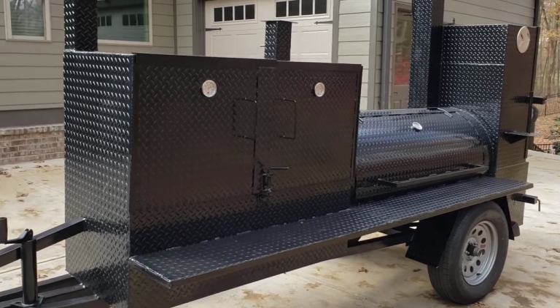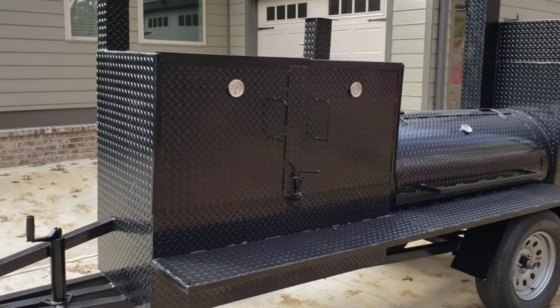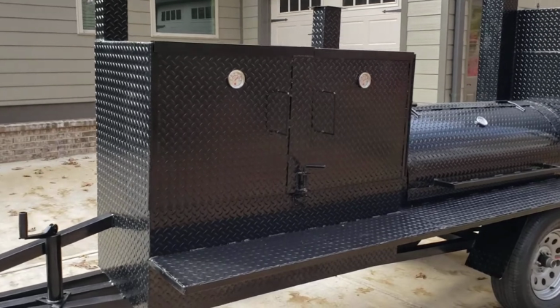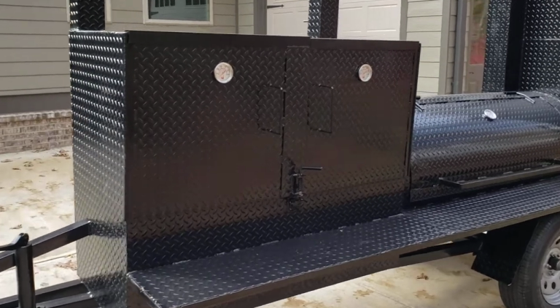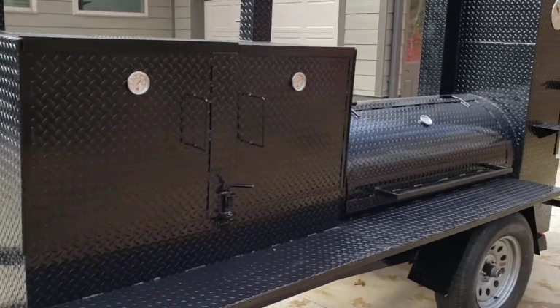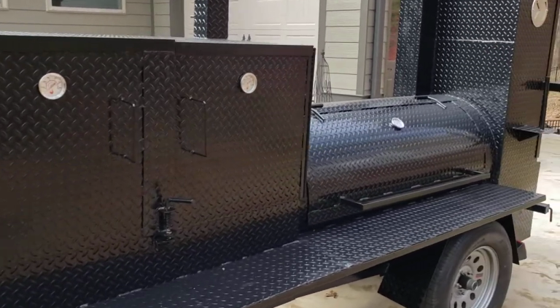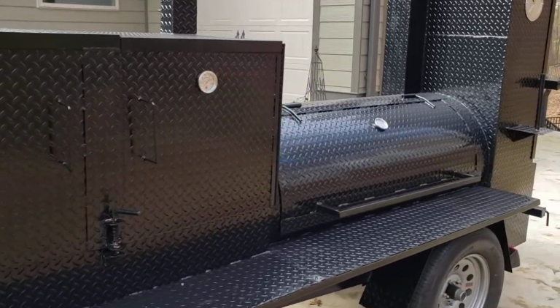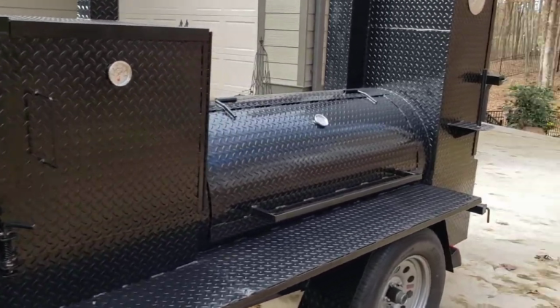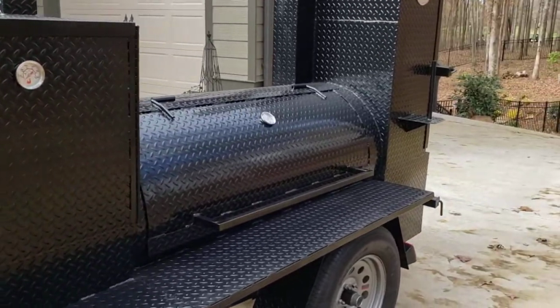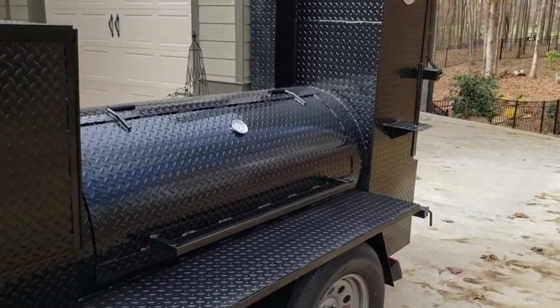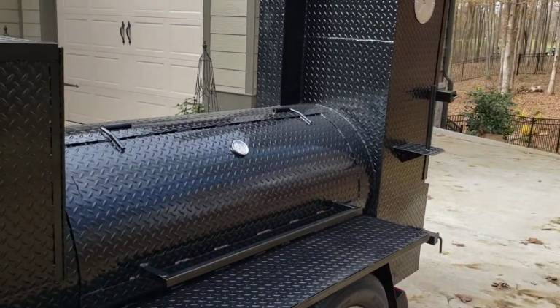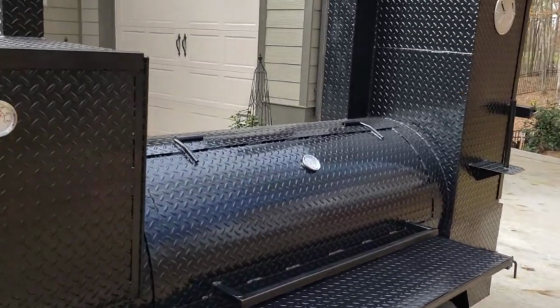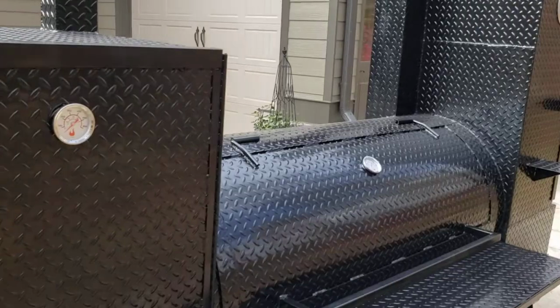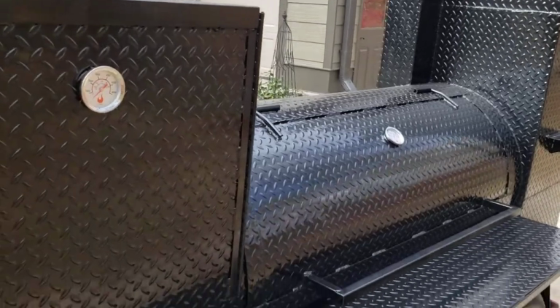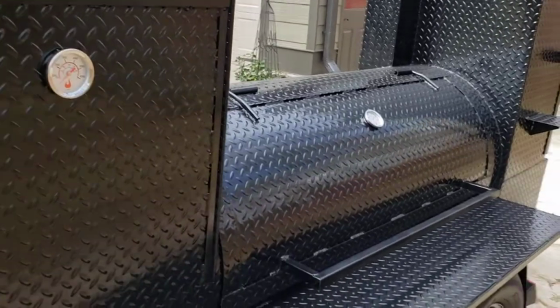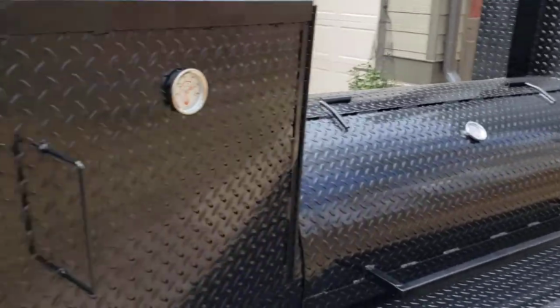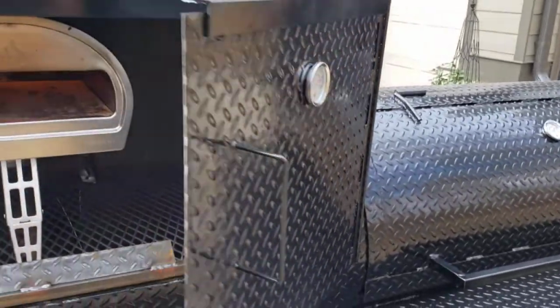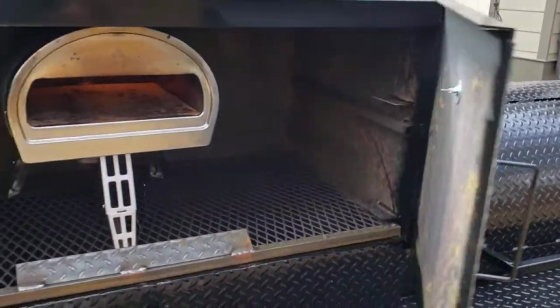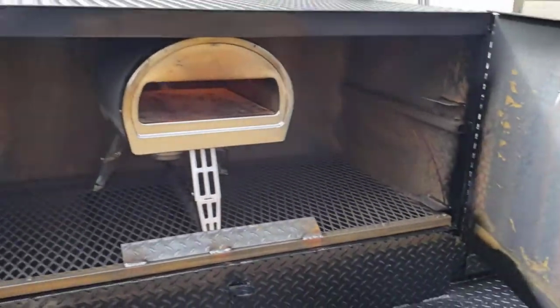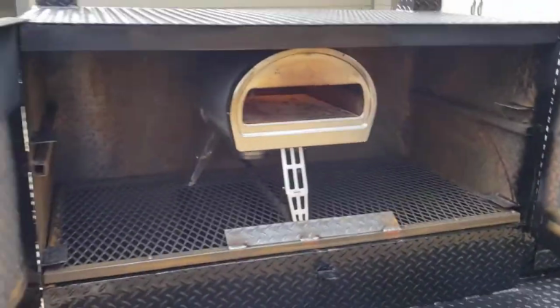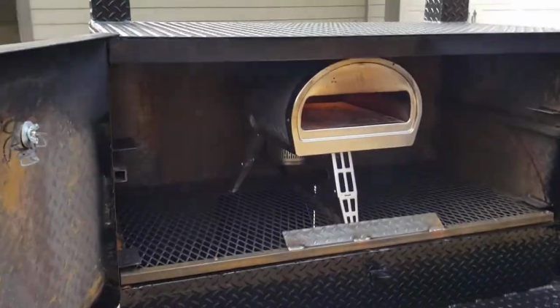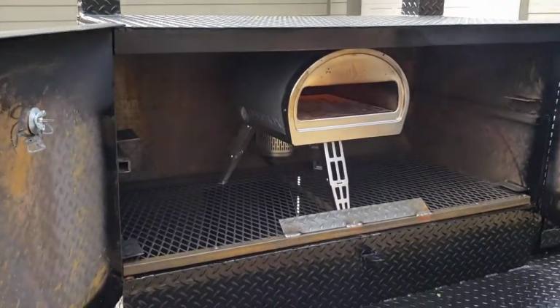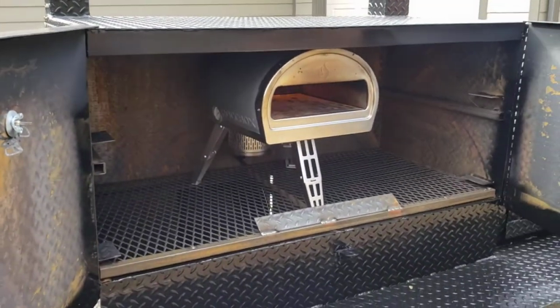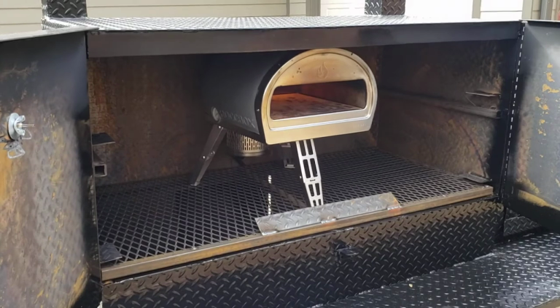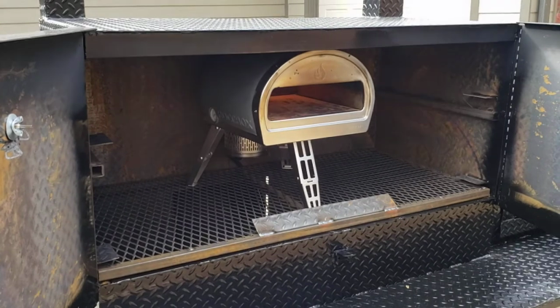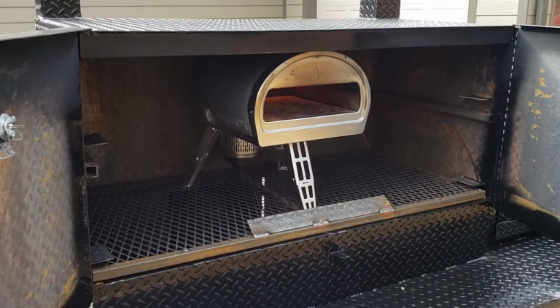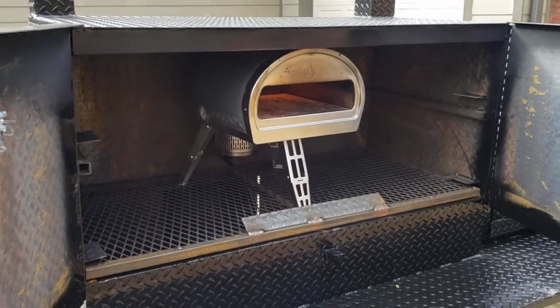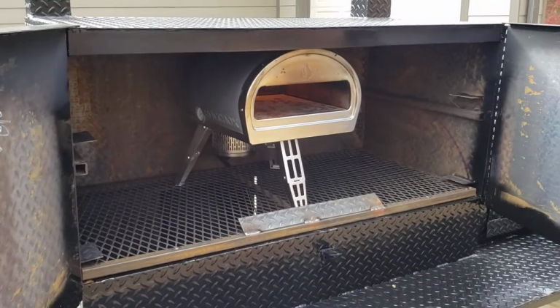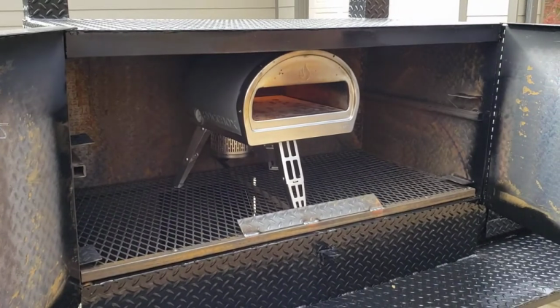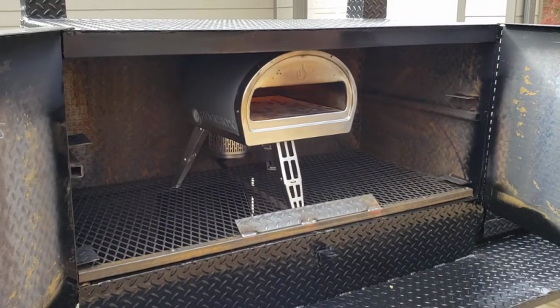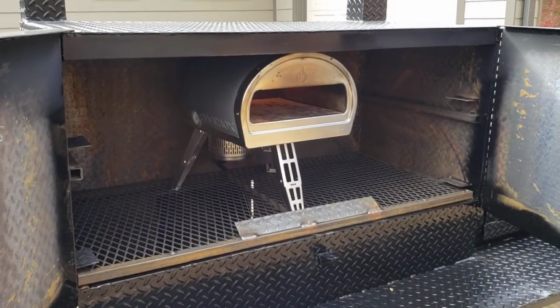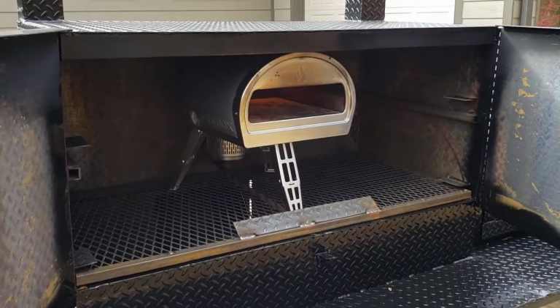It has the grill, smoker, firebox, rib box, but inside is the client's pizza oven.